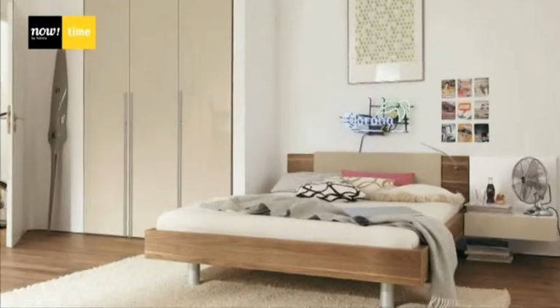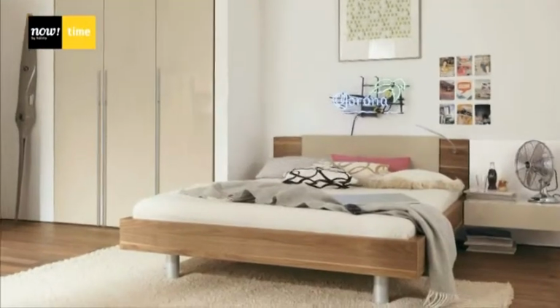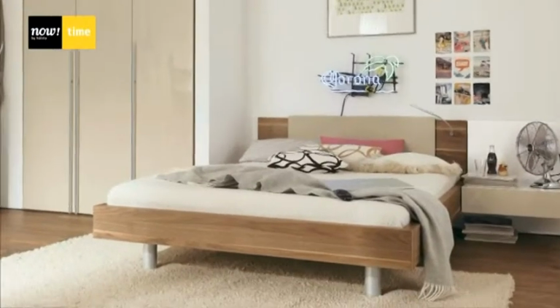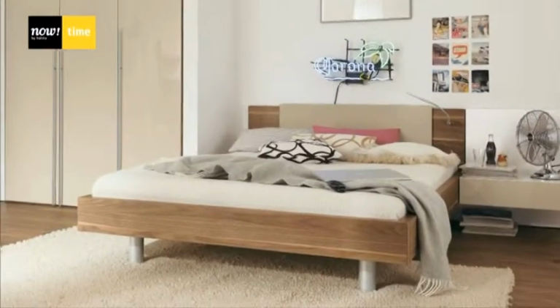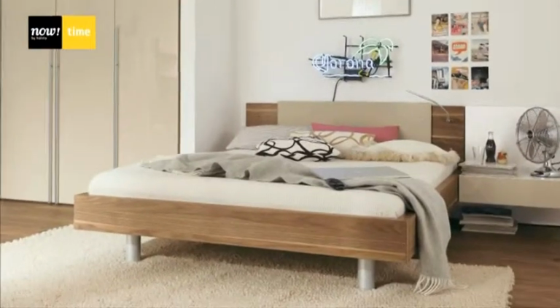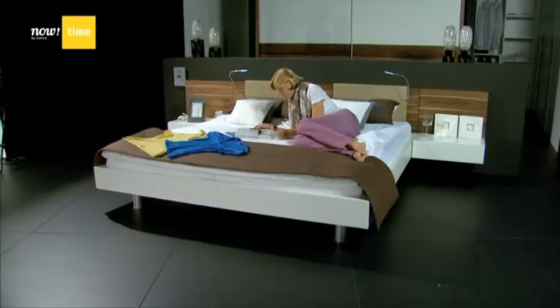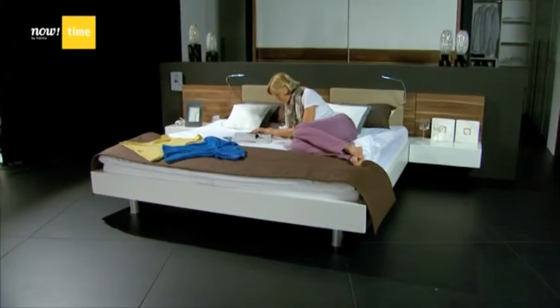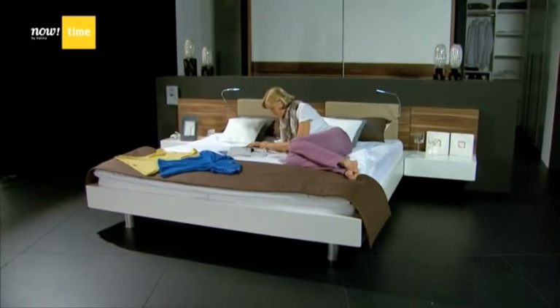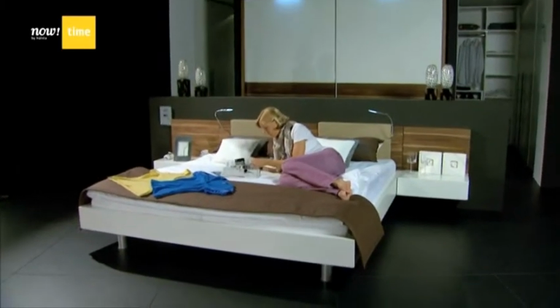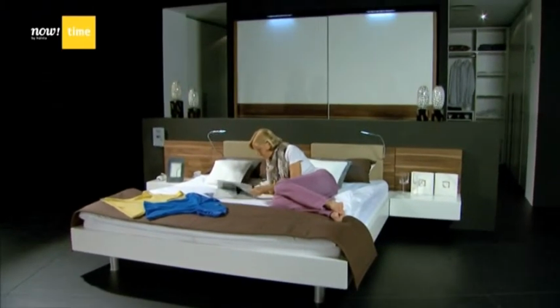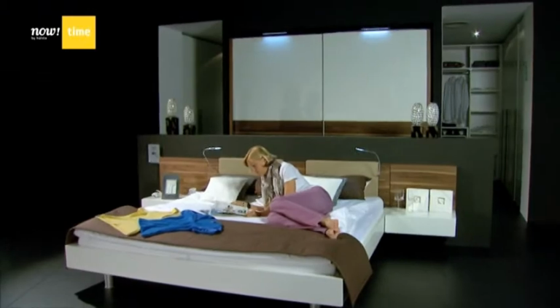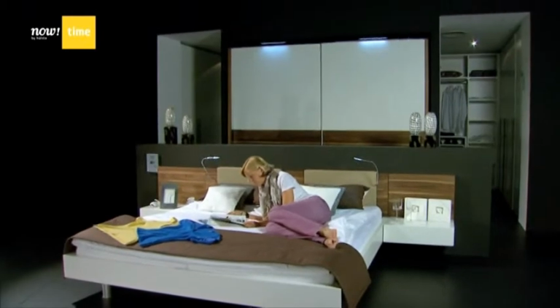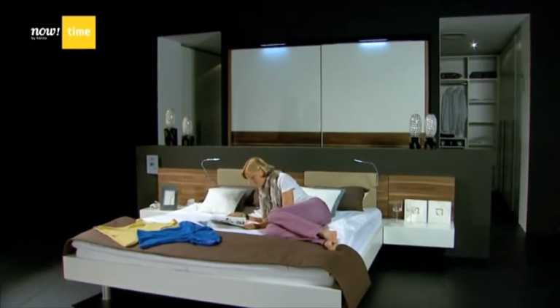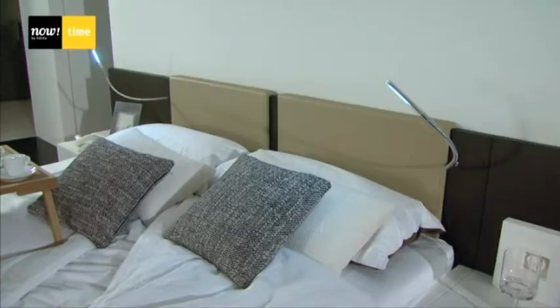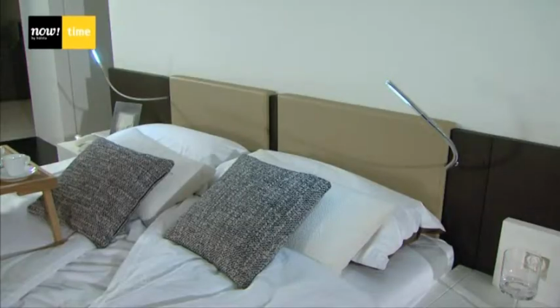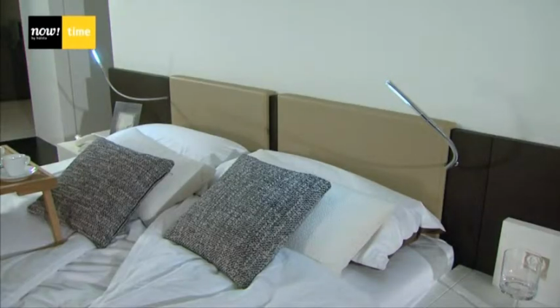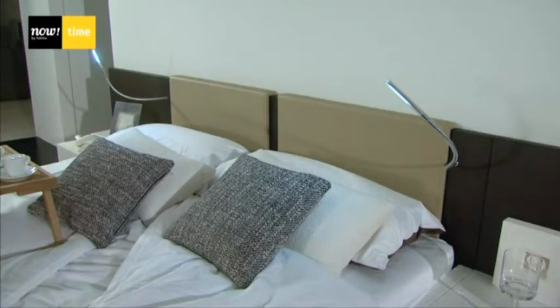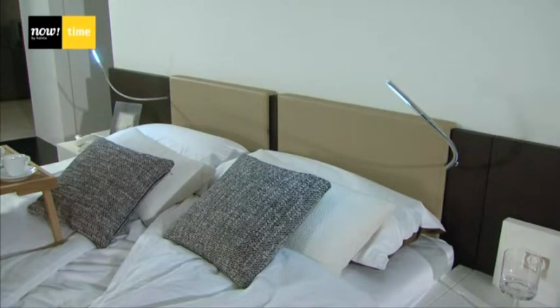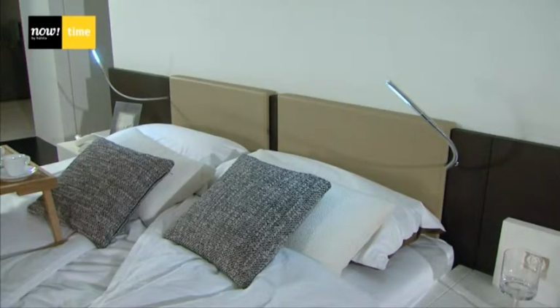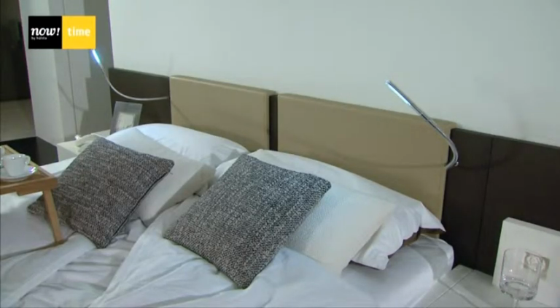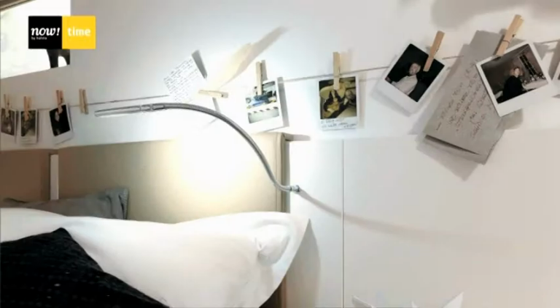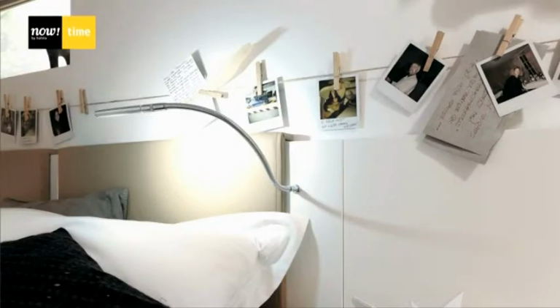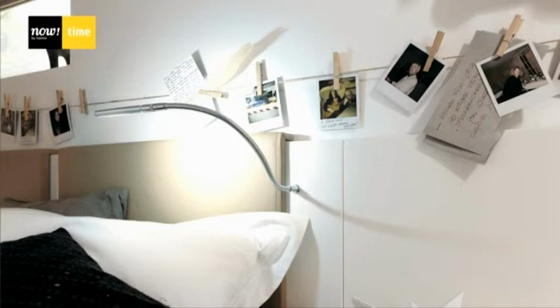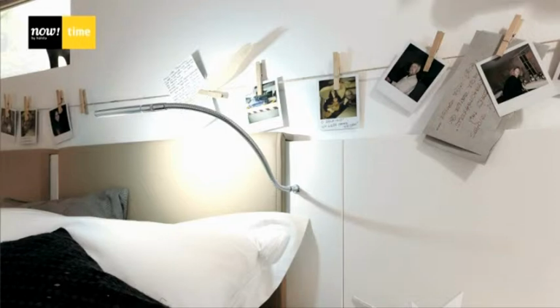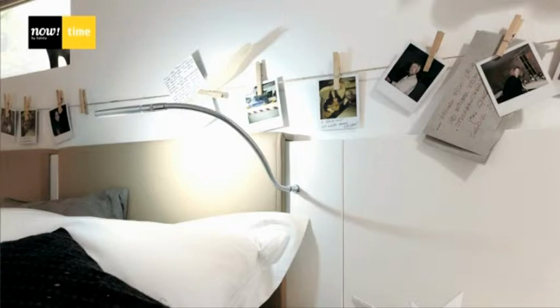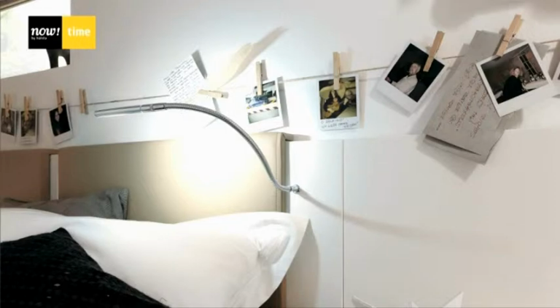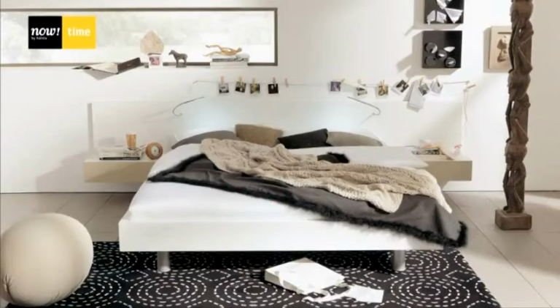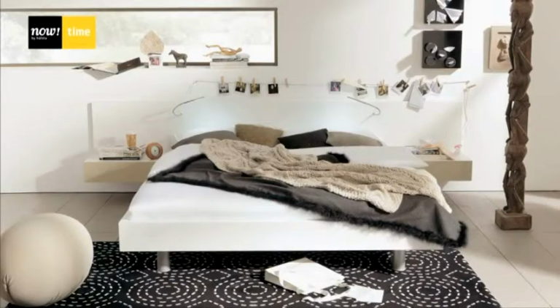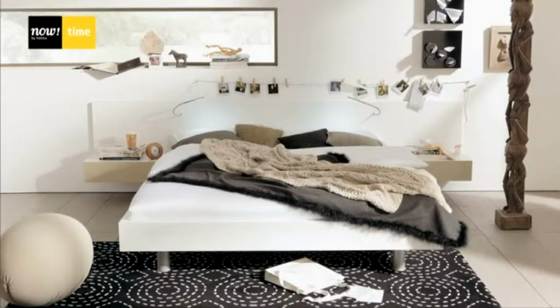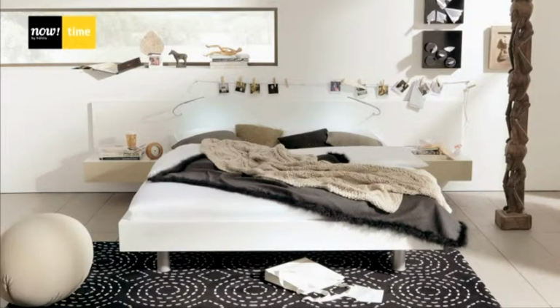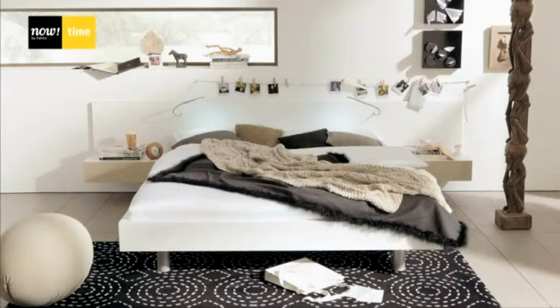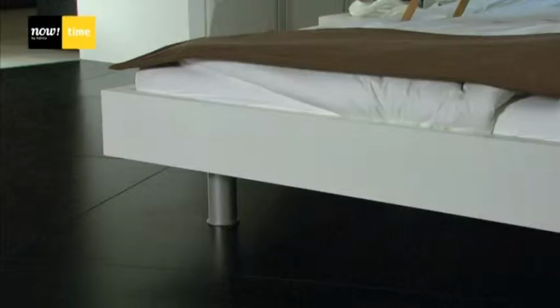Beds in various sizes and wardrobes with different fronts provide perfect bedroom designs. Clever details such as headboard lighting or upholstered cushions make Now Time a highly individual range.